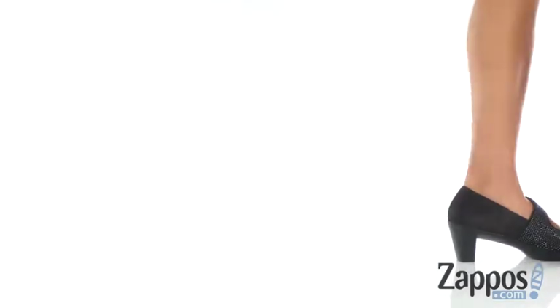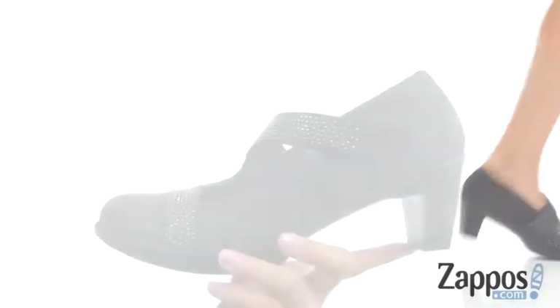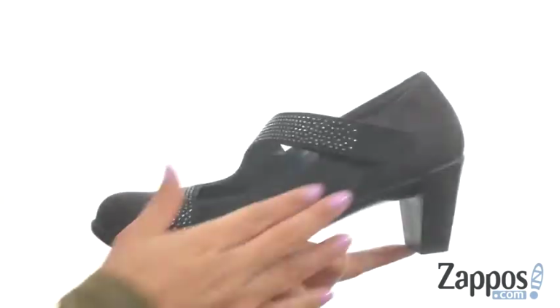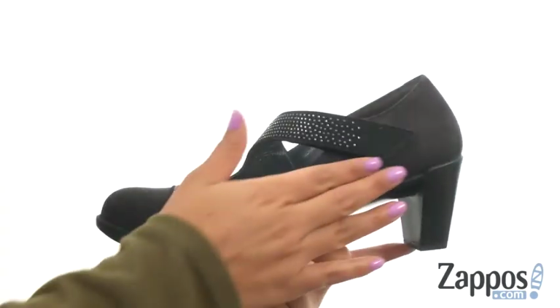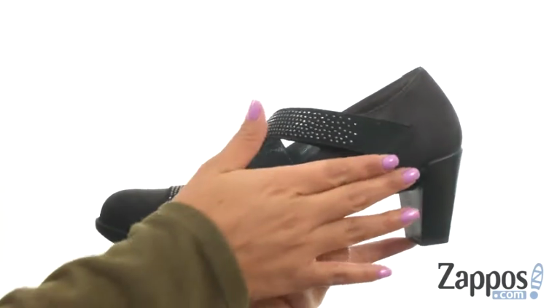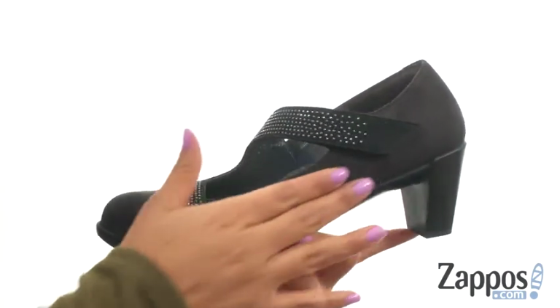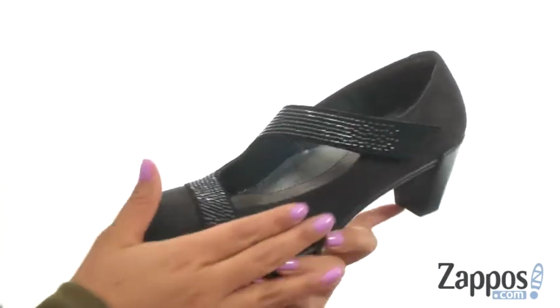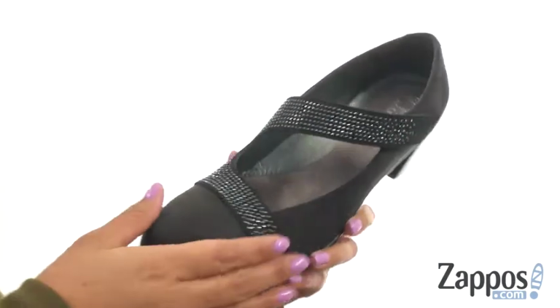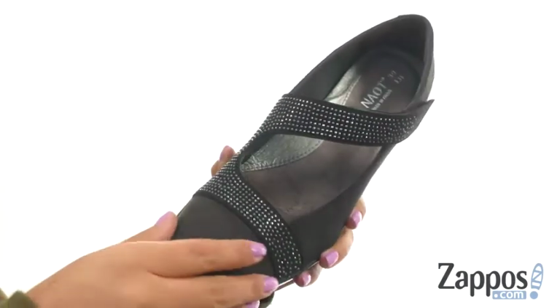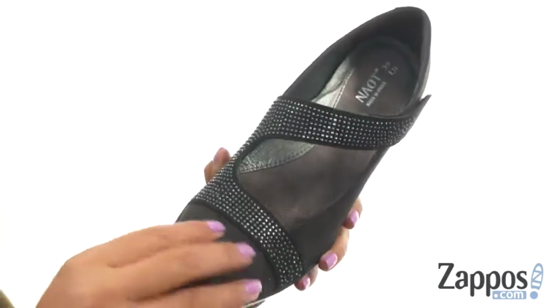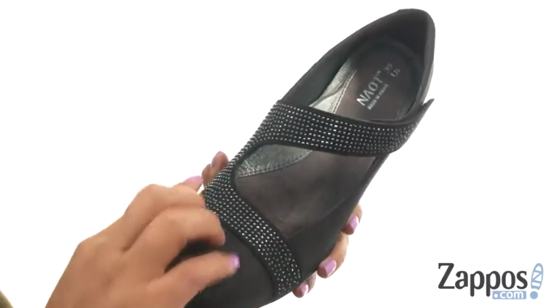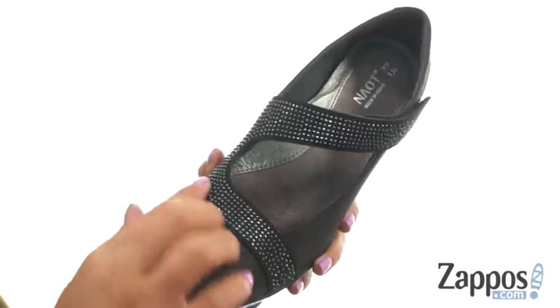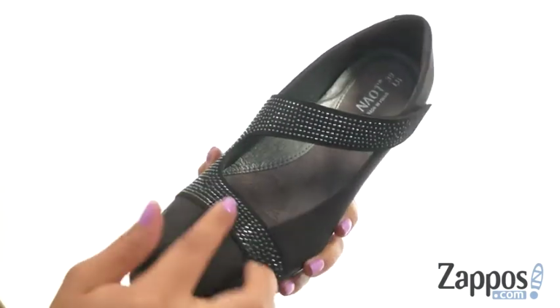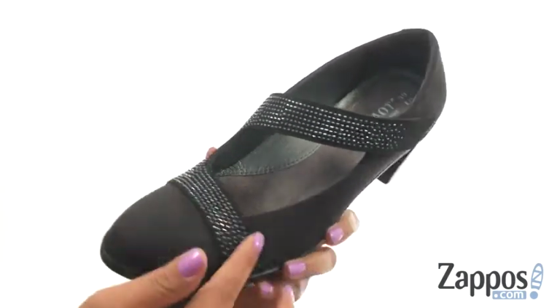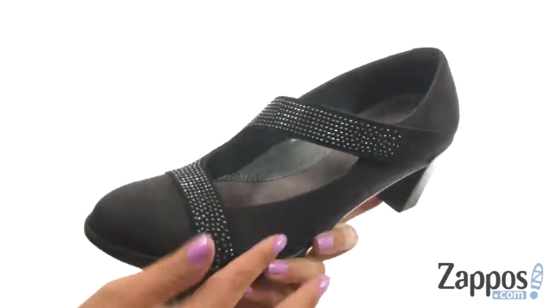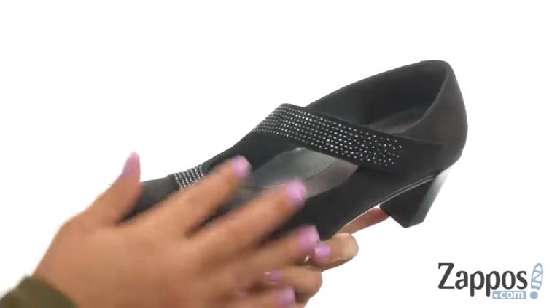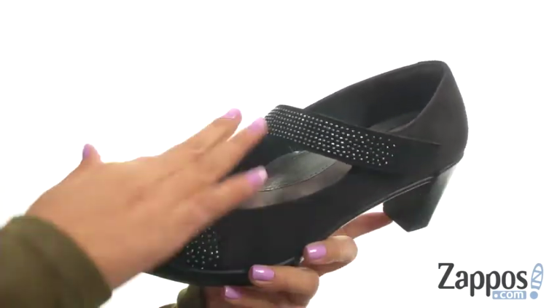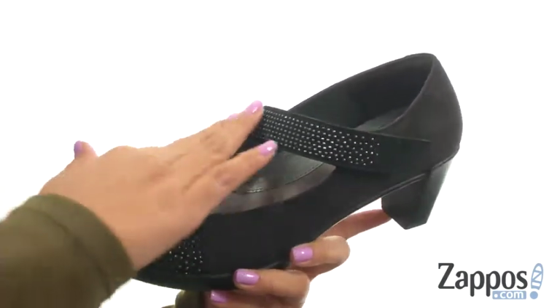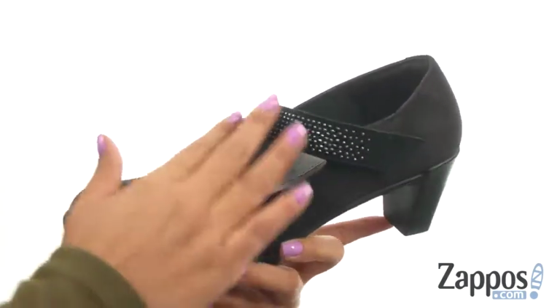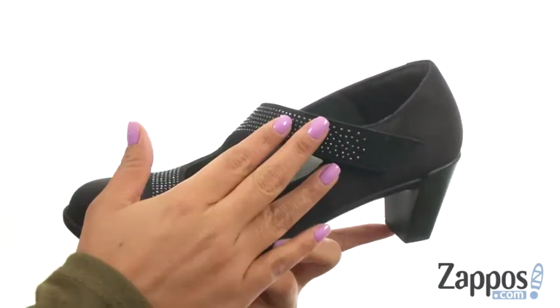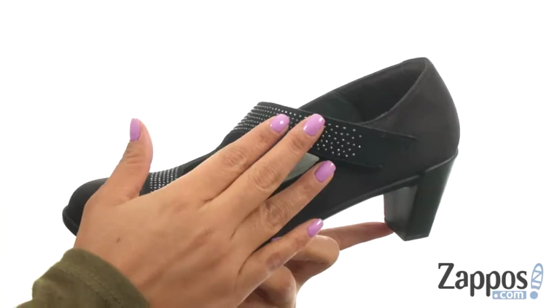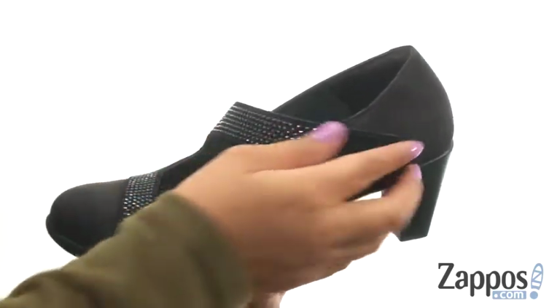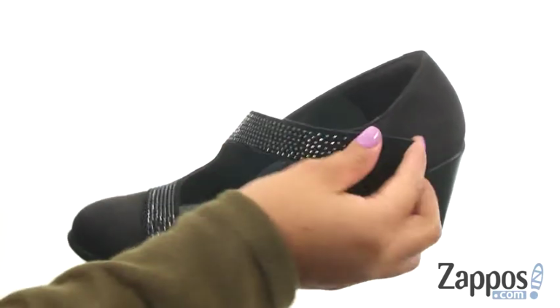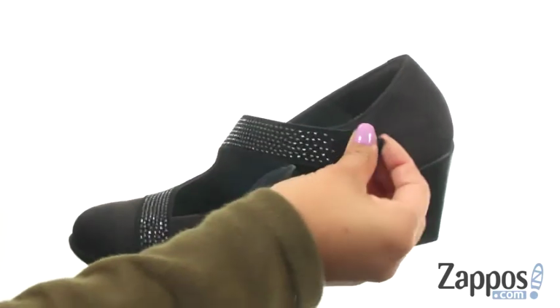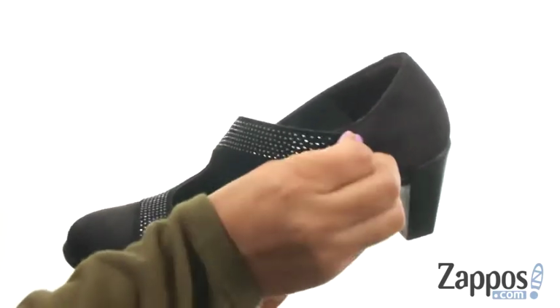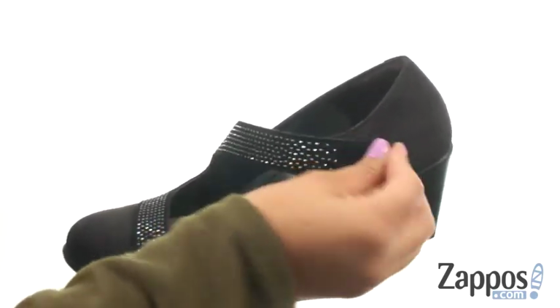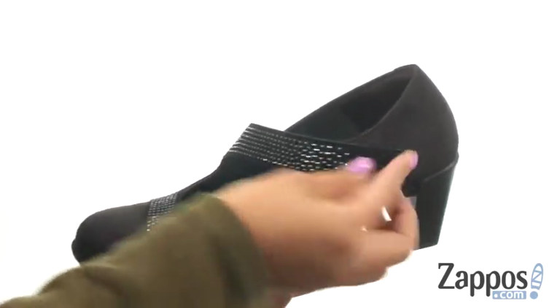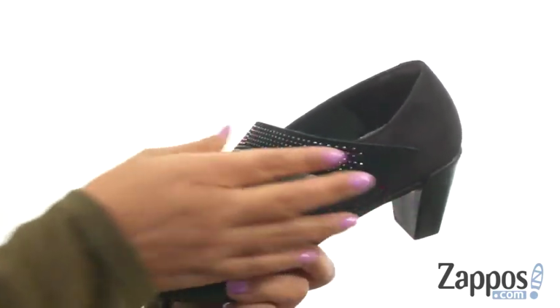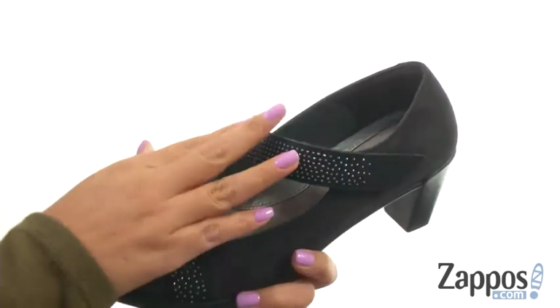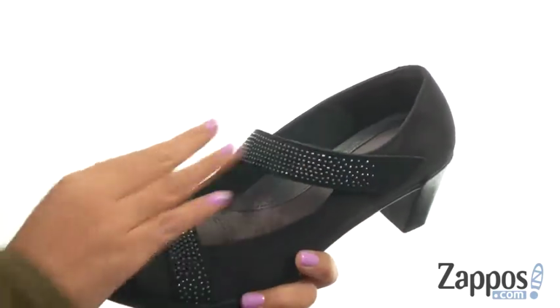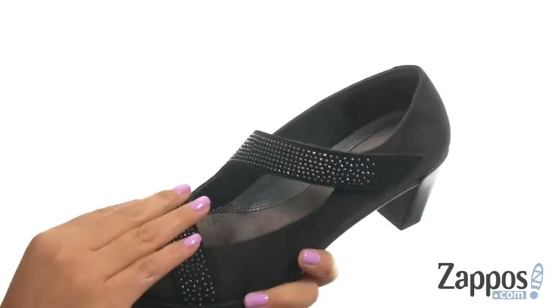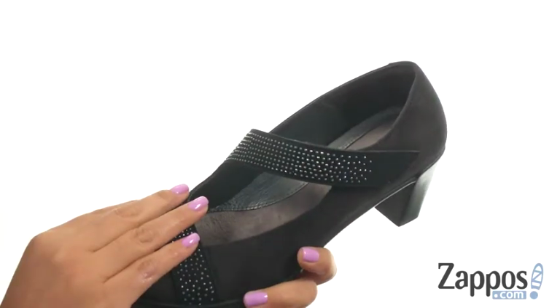These Mary Janes have a soft leather upper with studded details throughout for added style. There's a hook and loop strap to give you a more comfortable fit.